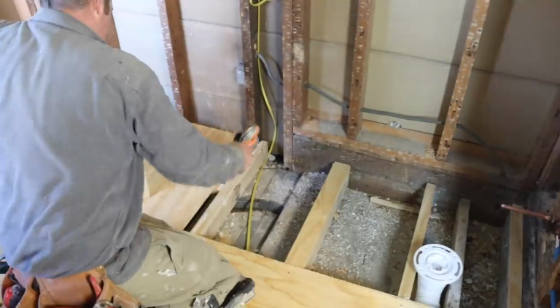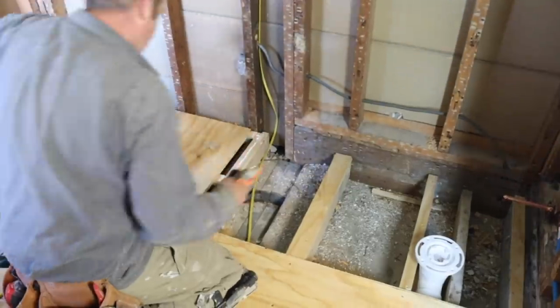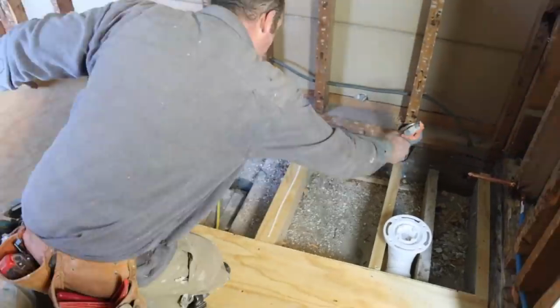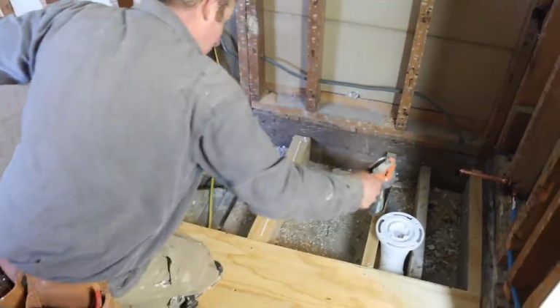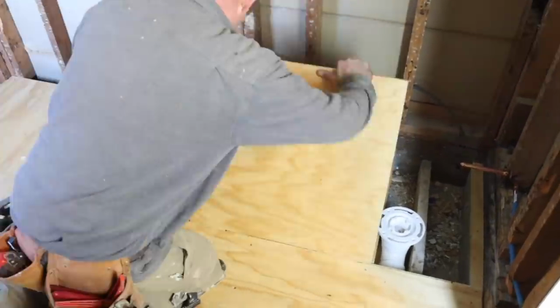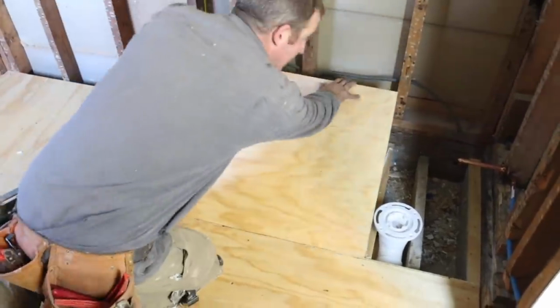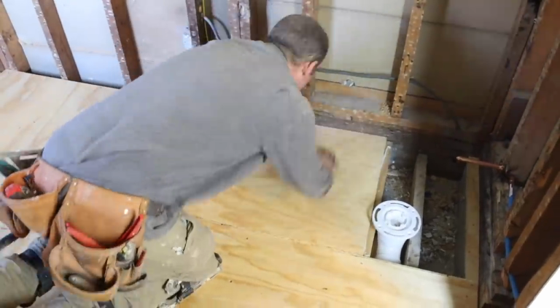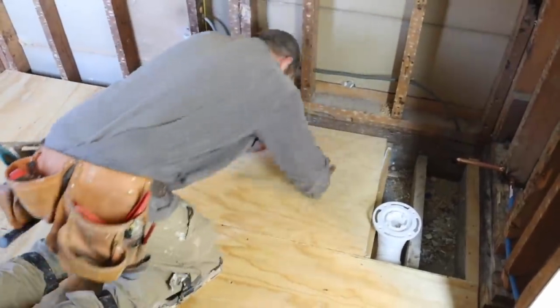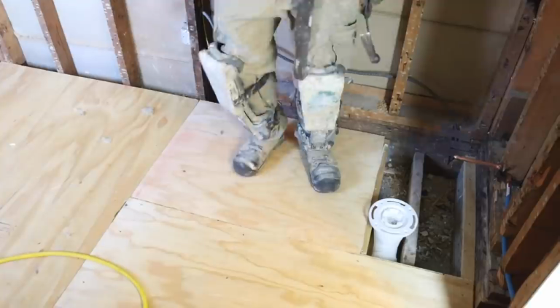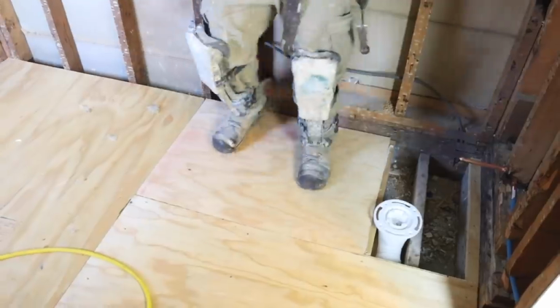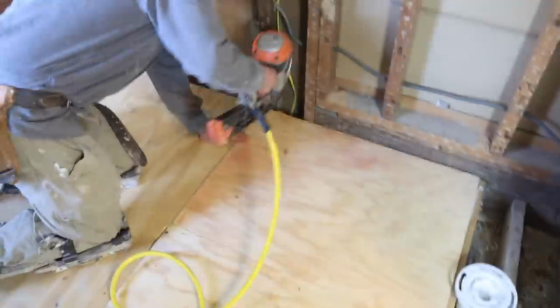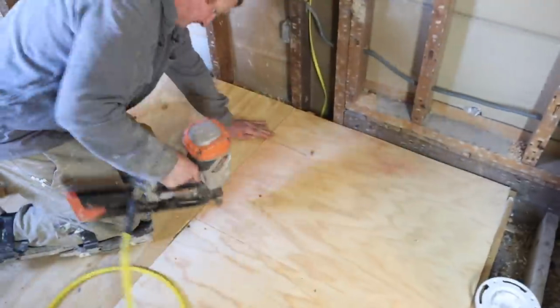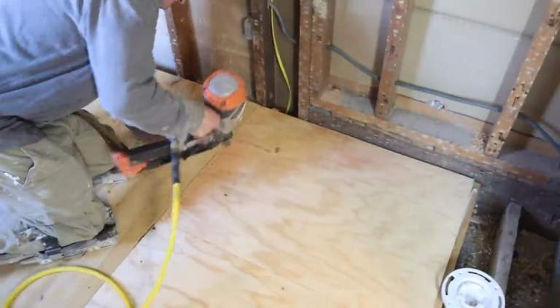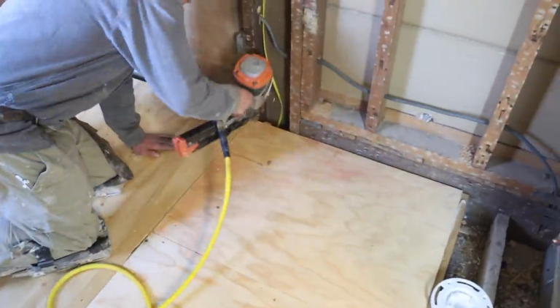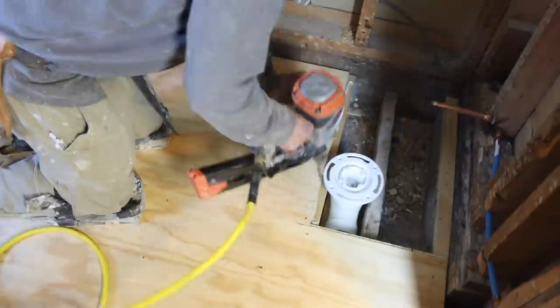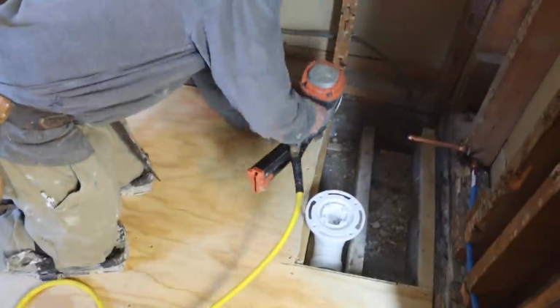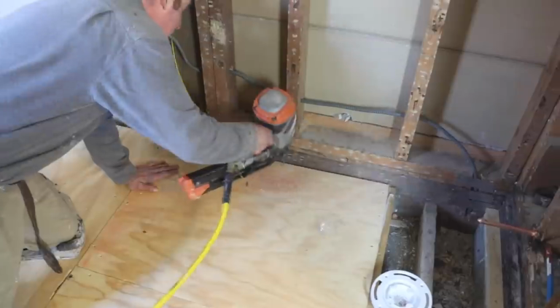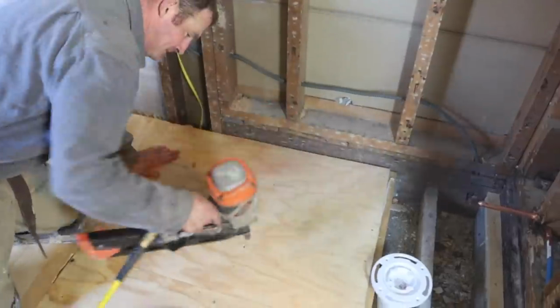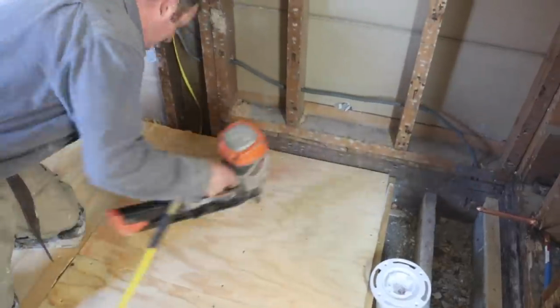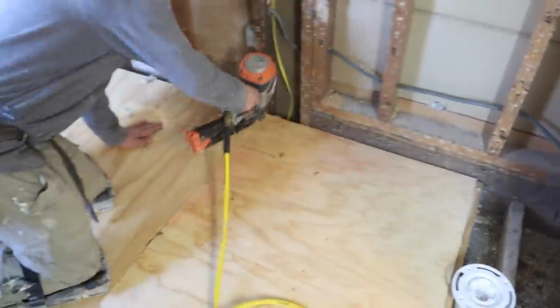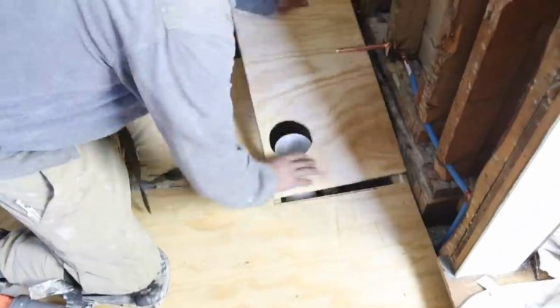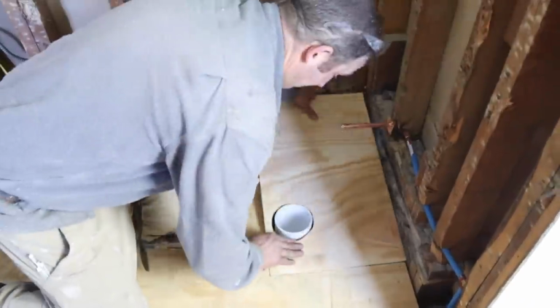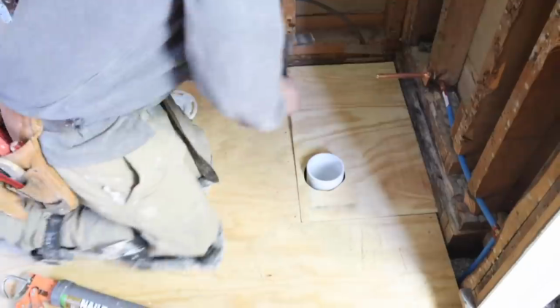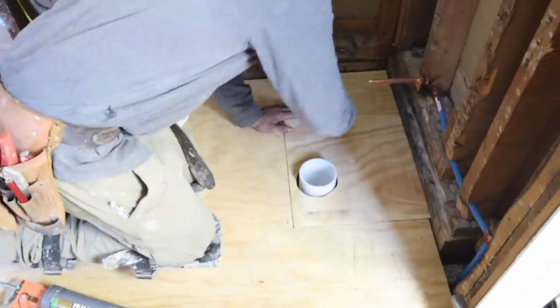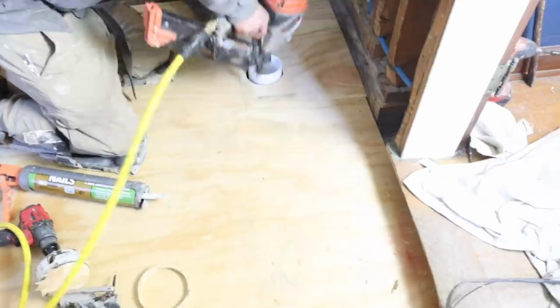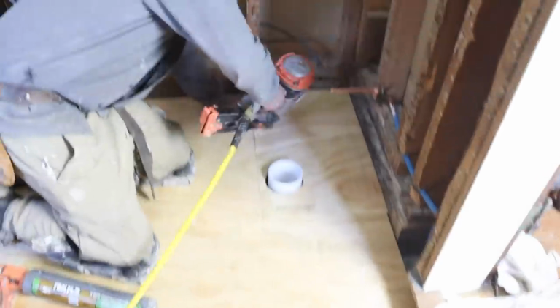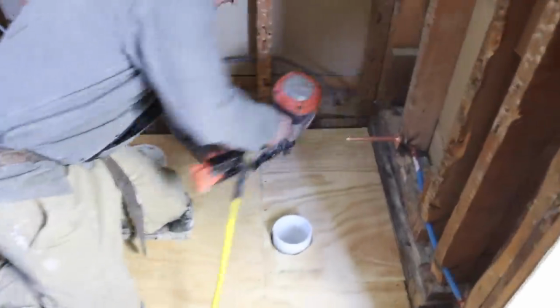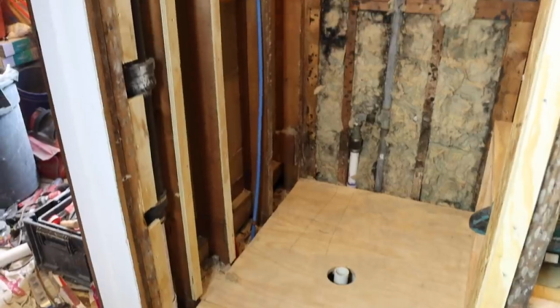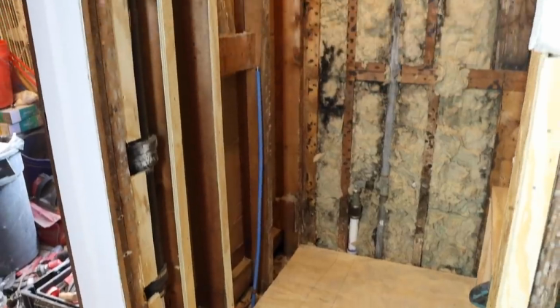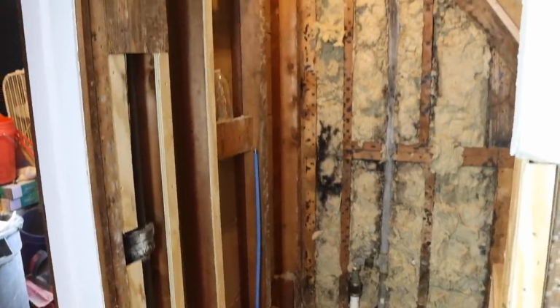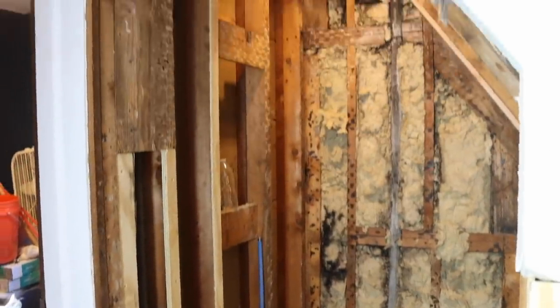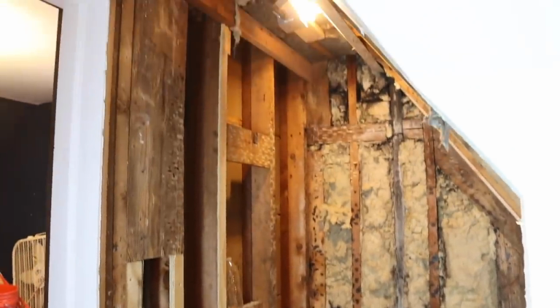Then you can apply liquid nails over top of the joists and lay three-quarter inch plywood, nailing it down using a nailer or a screw gun. That way you'll have a solid foundation for your new shower.